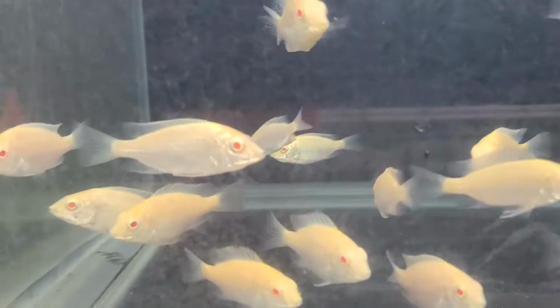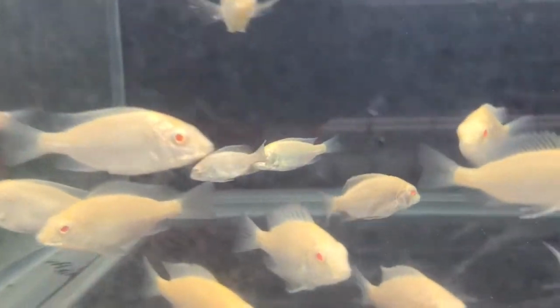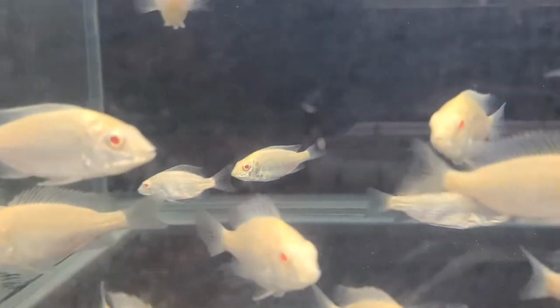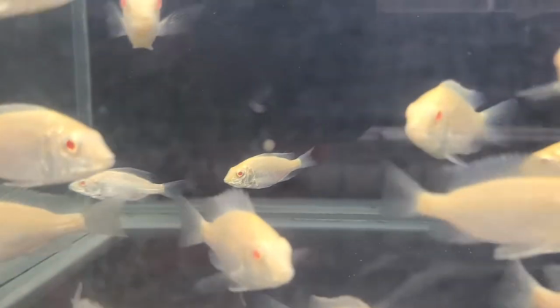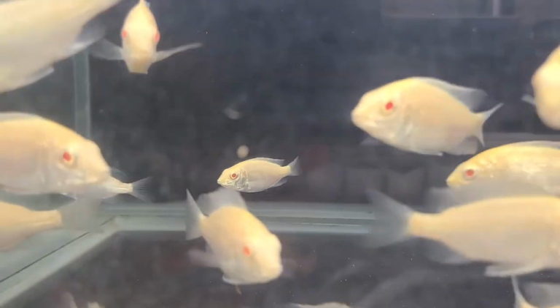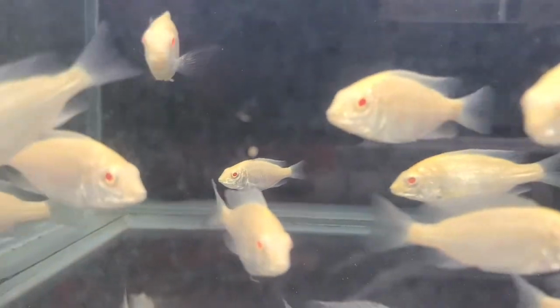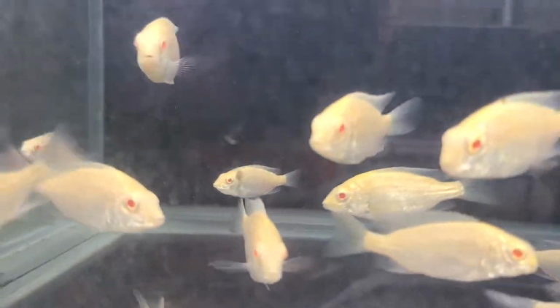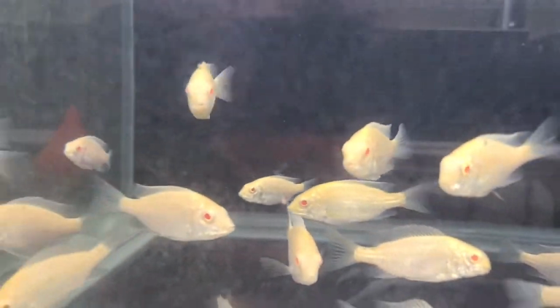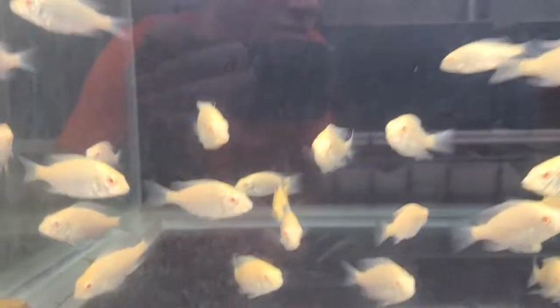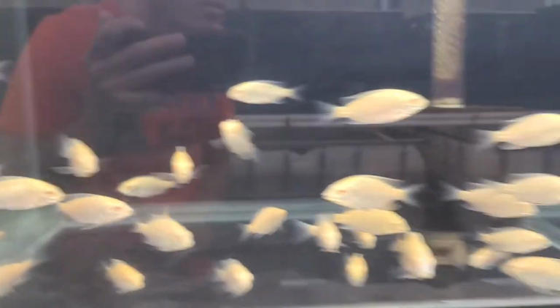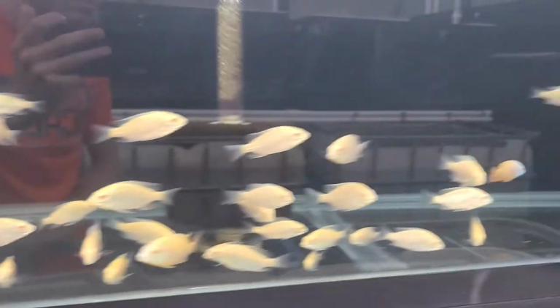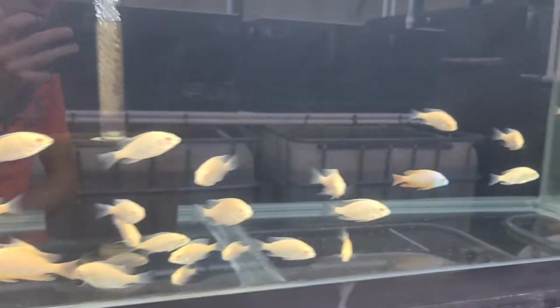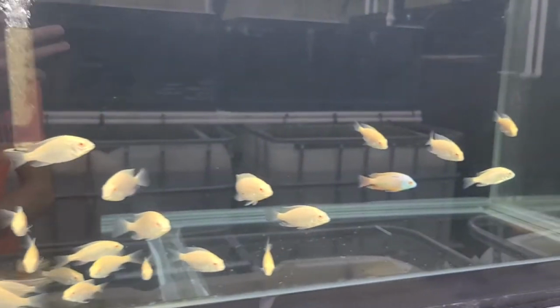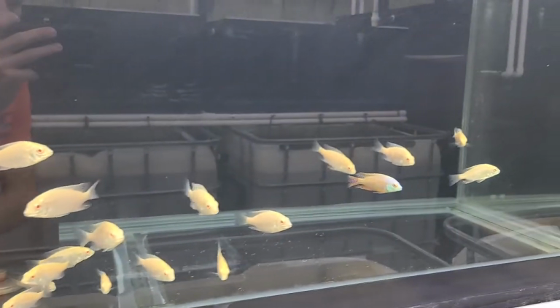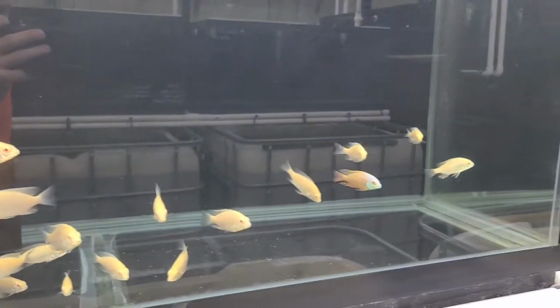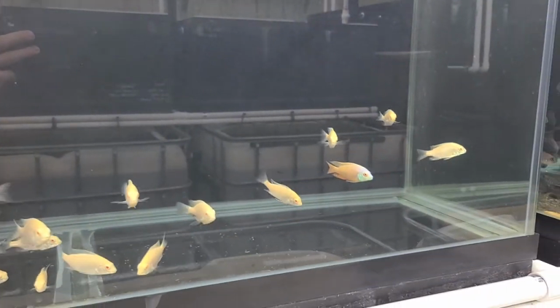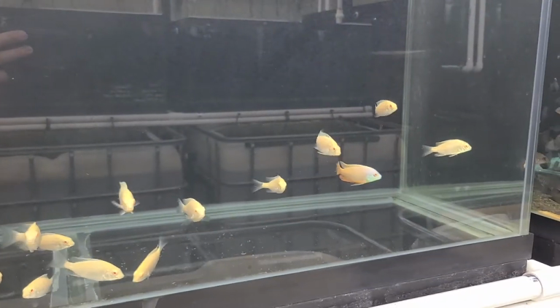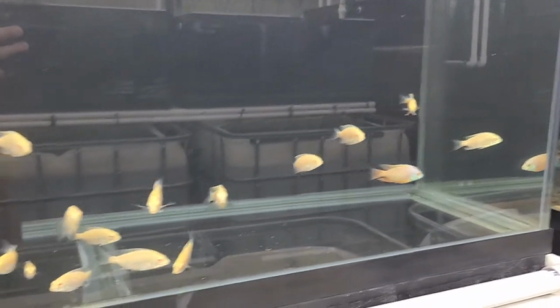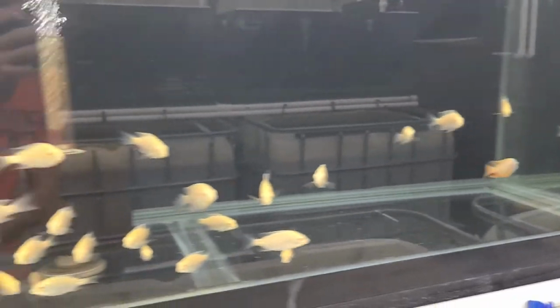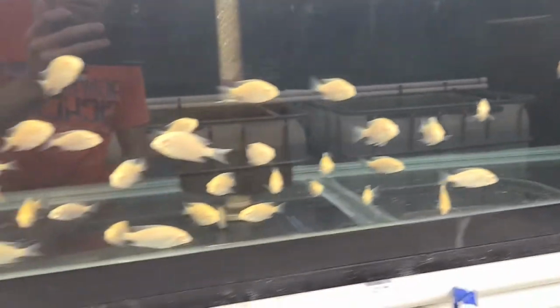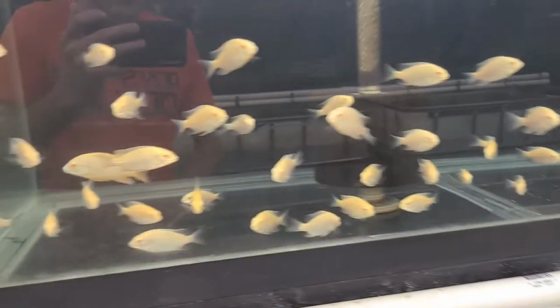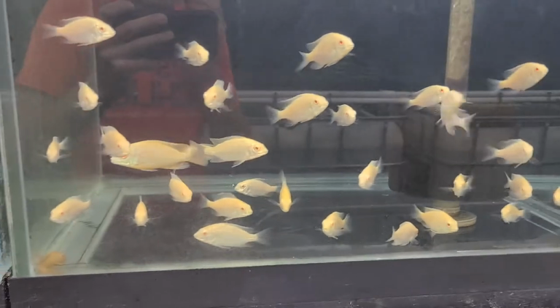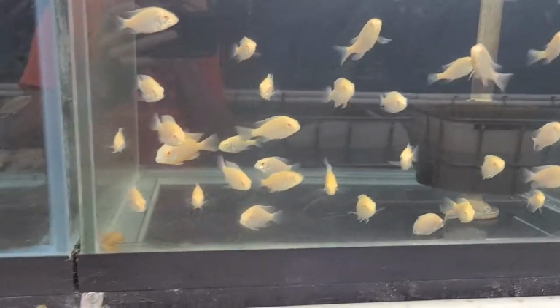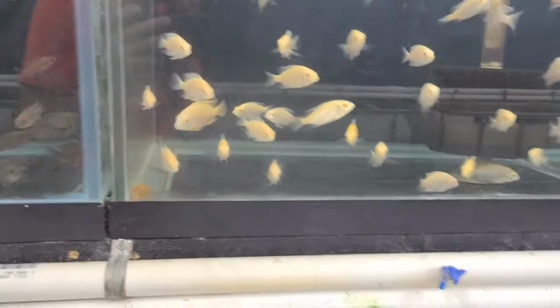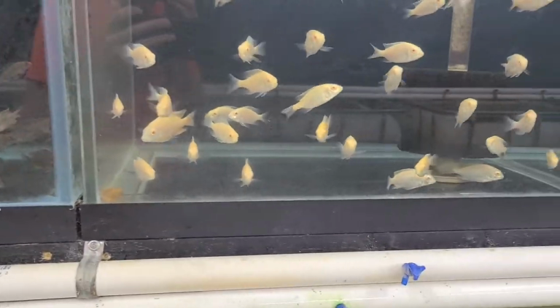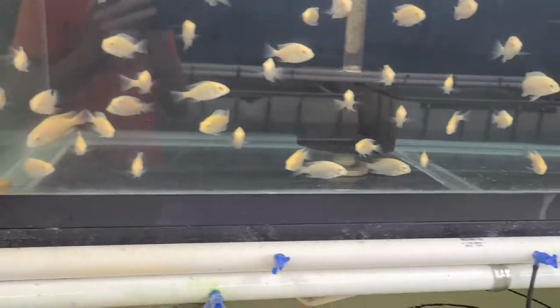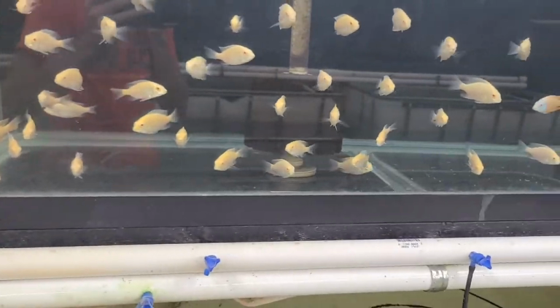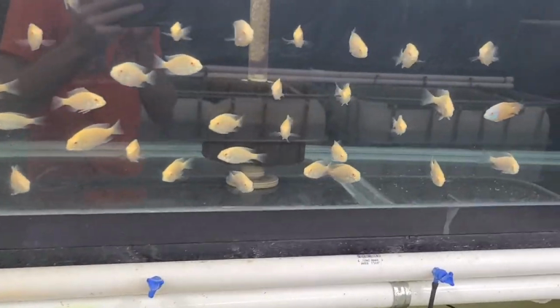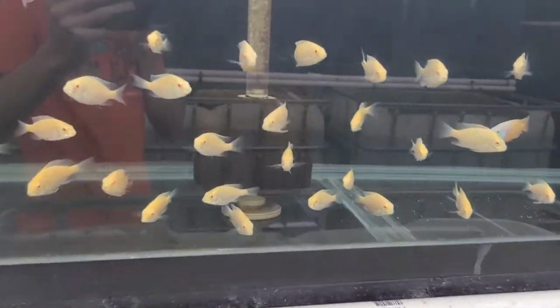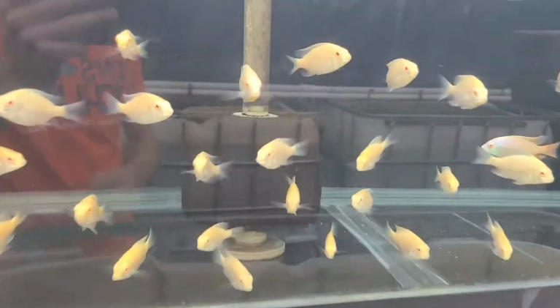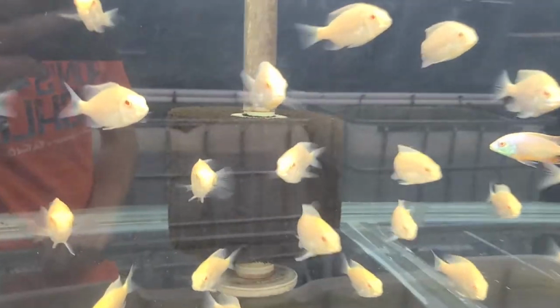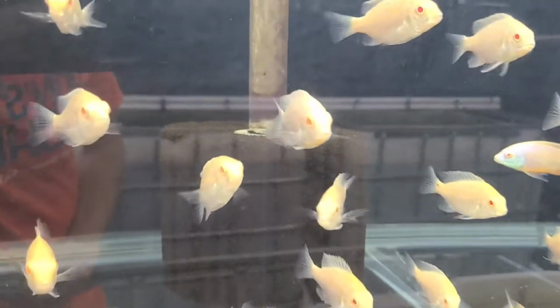She's definitely got a mouthful. Just keep an eye on the website for these guys — I'm sure I'll have some ready in about two months. I want to get them a little bigger and more color.